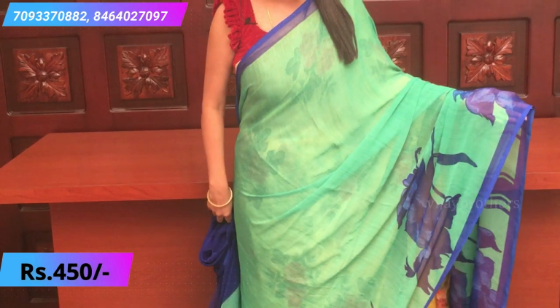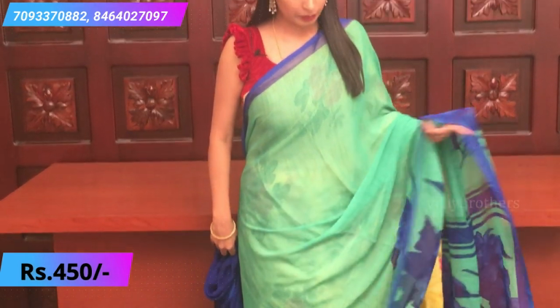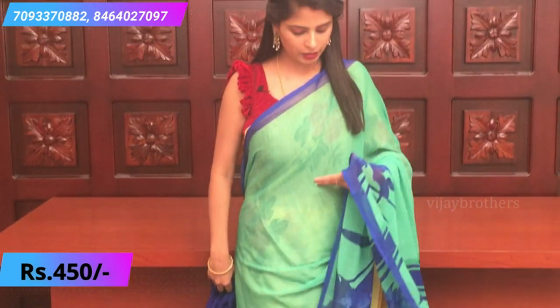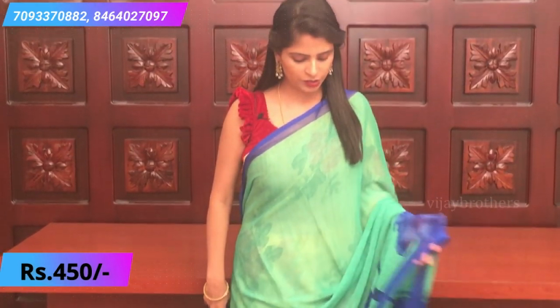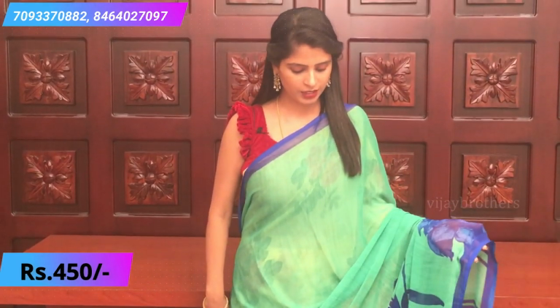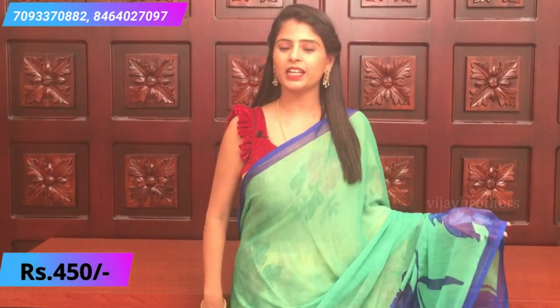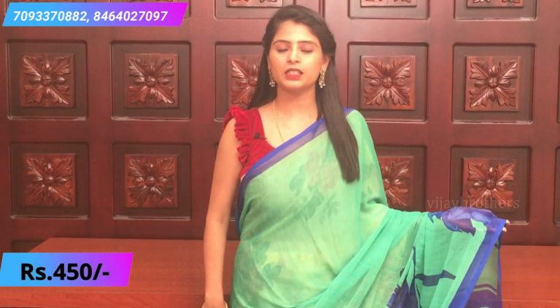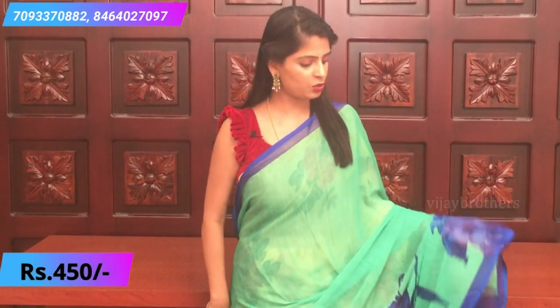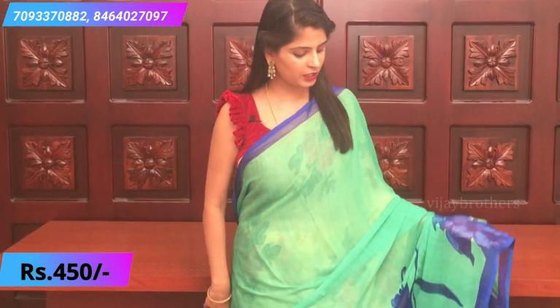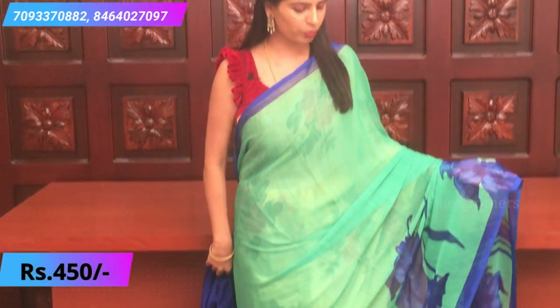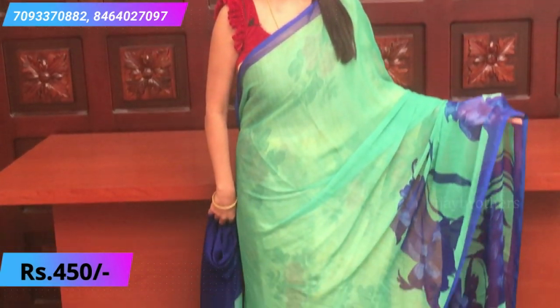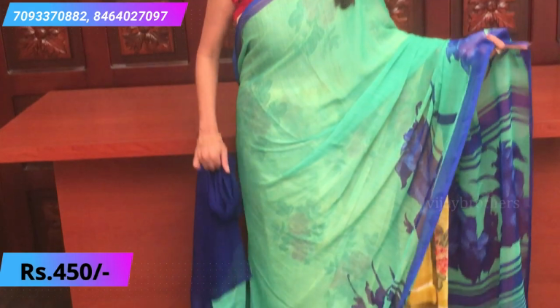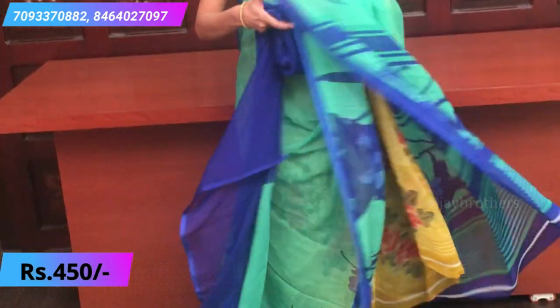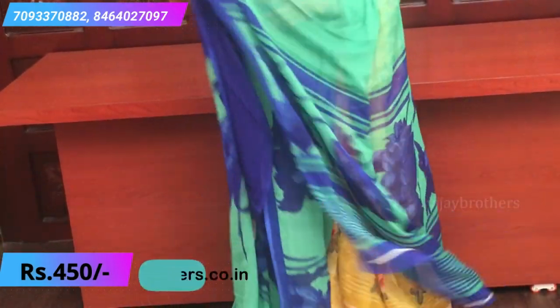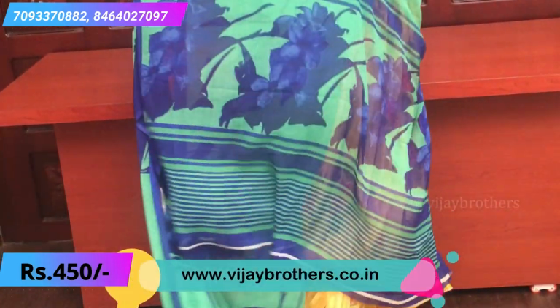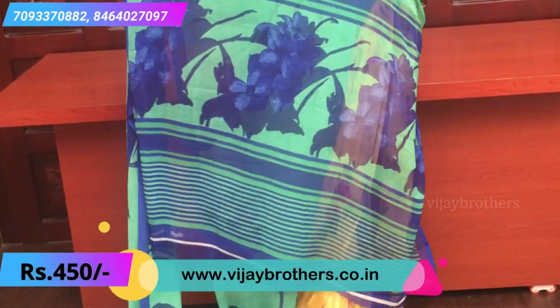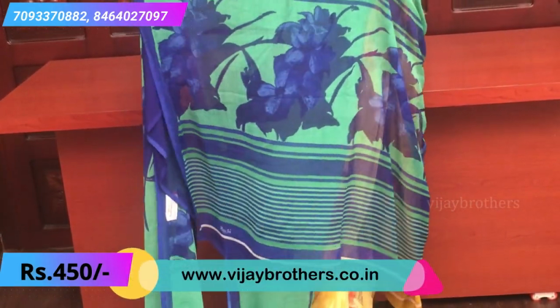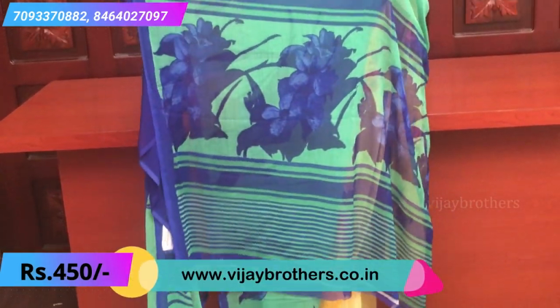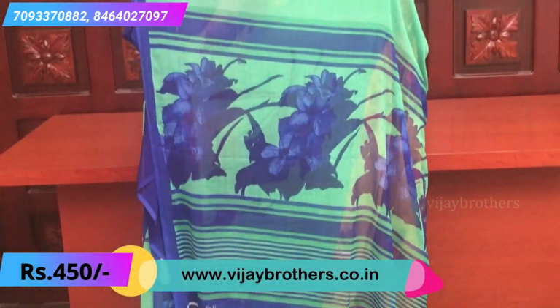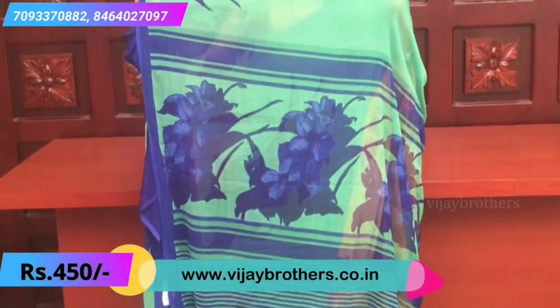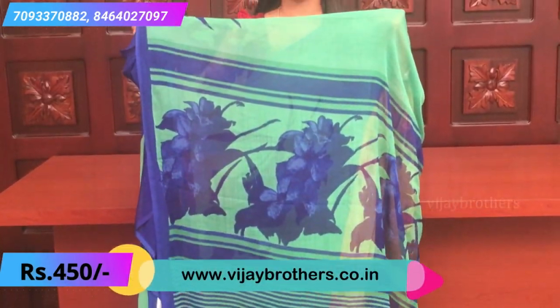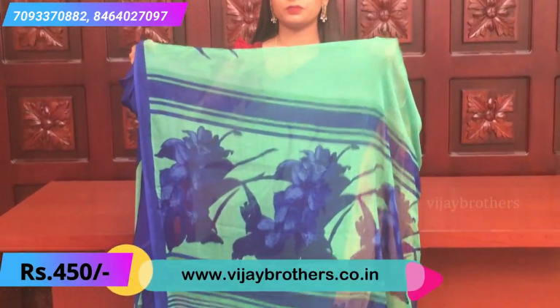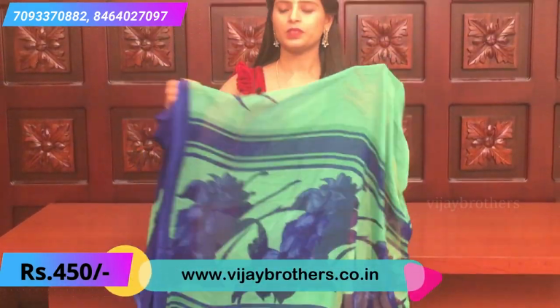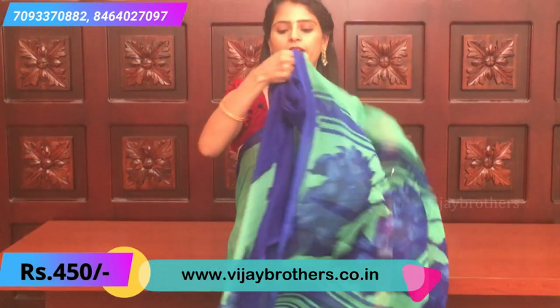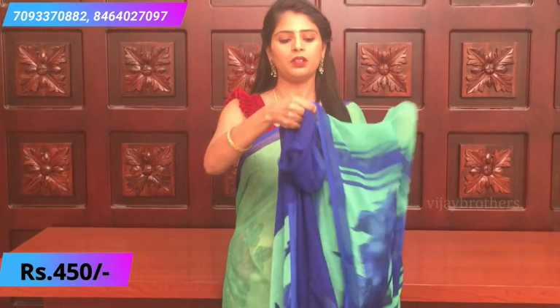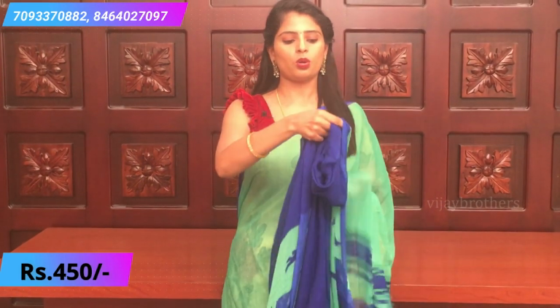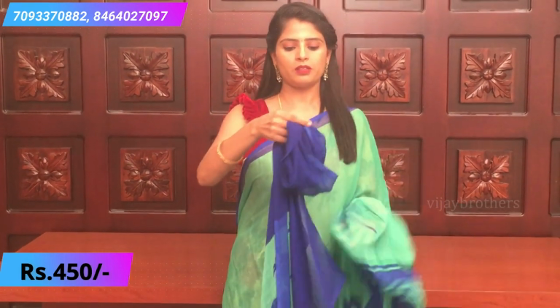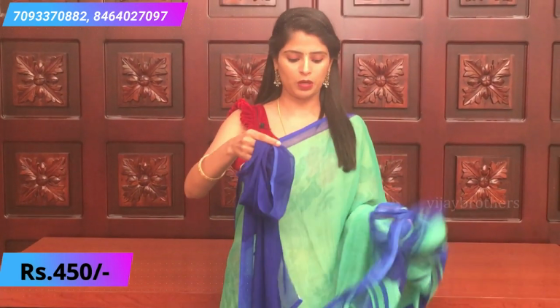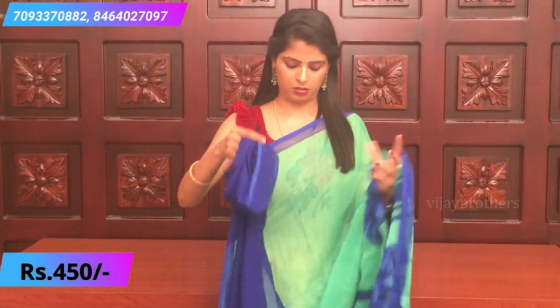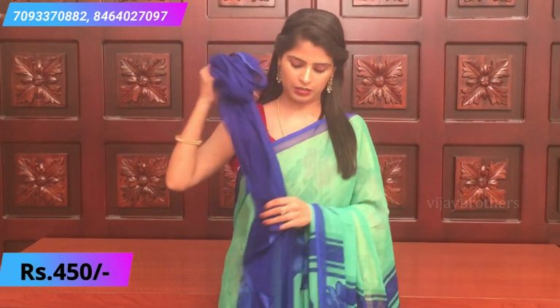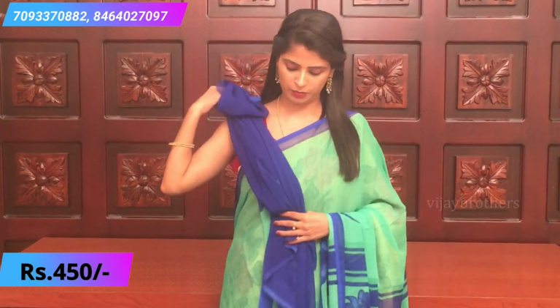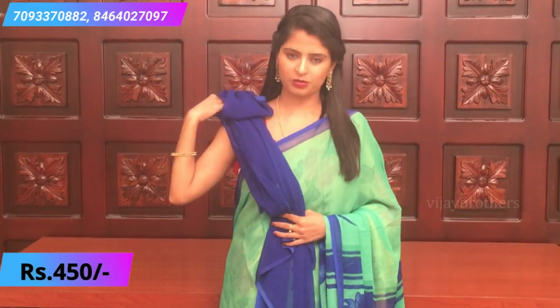It's a dark blue blouse. Just green with thin lines and floral motifs. A simple printed pallu and a contrast blue blouse — this is how the blouse looks.